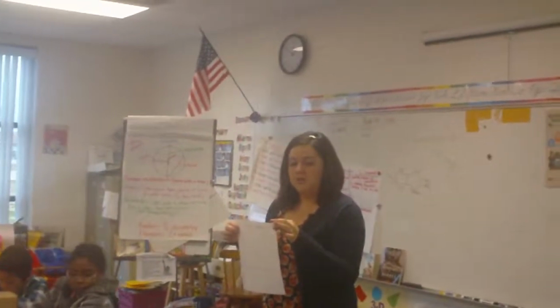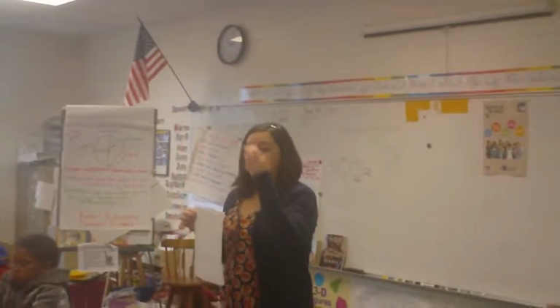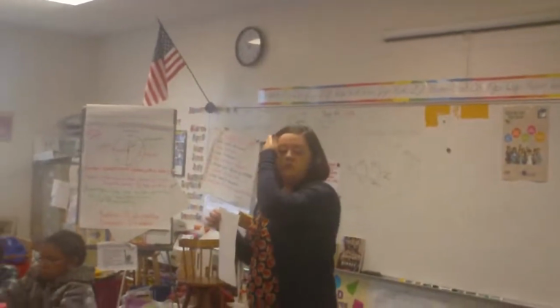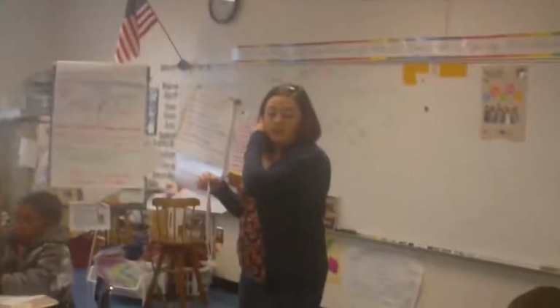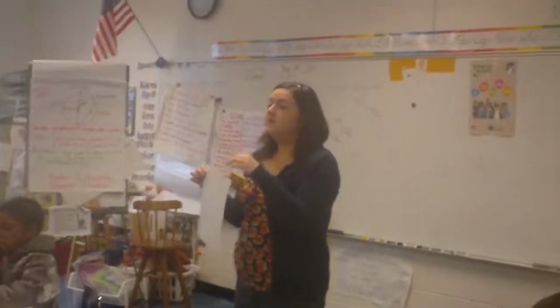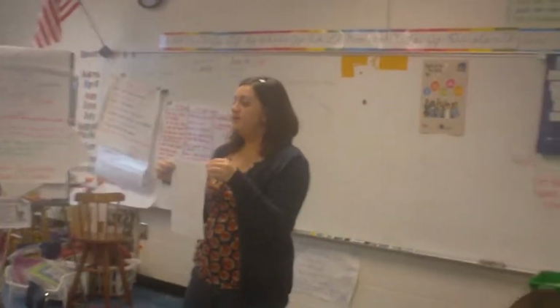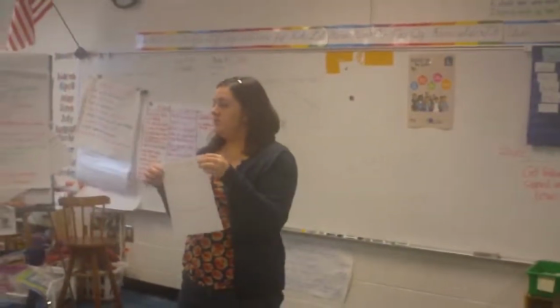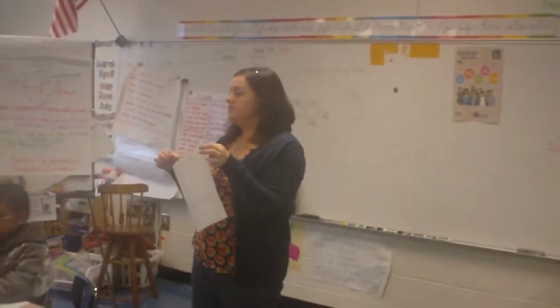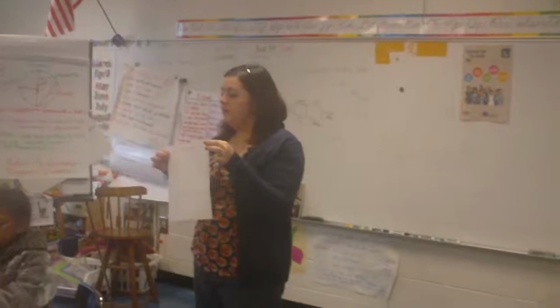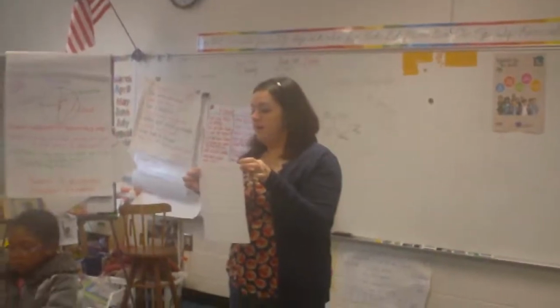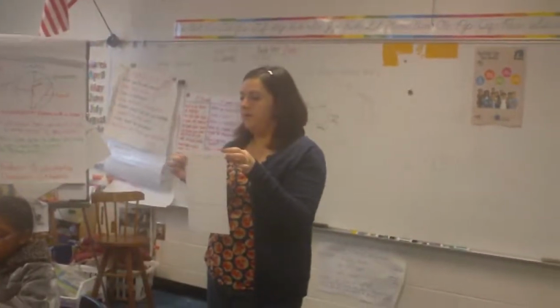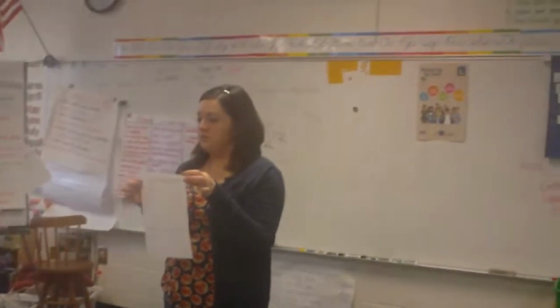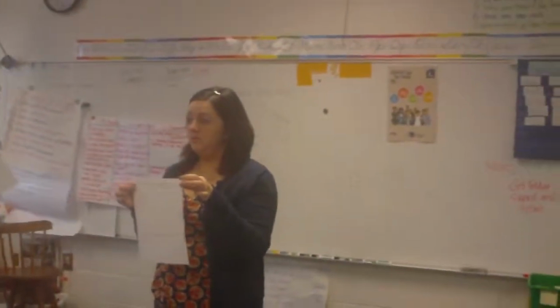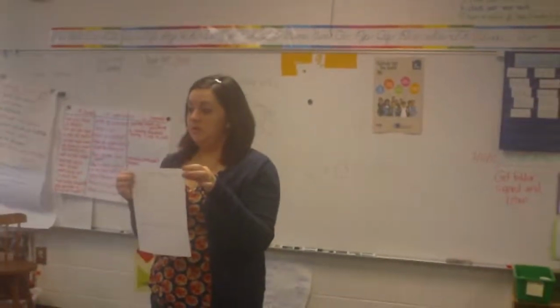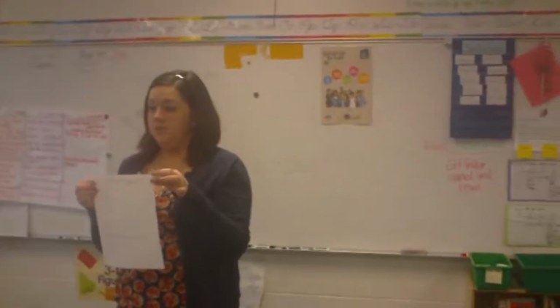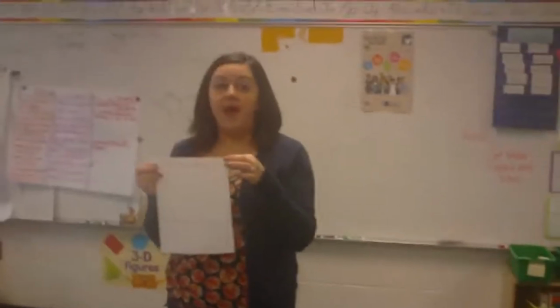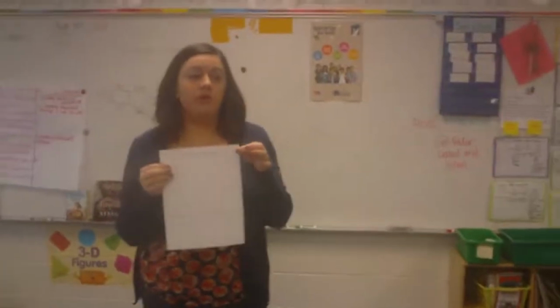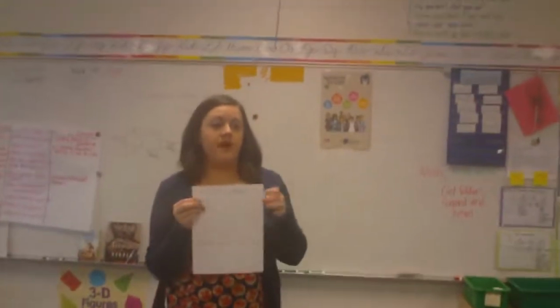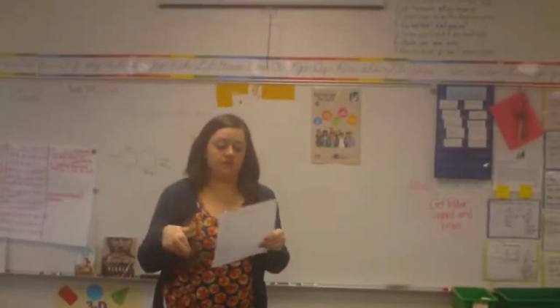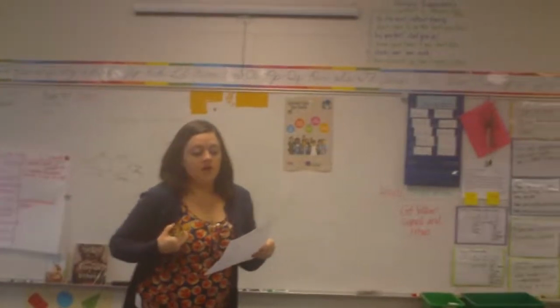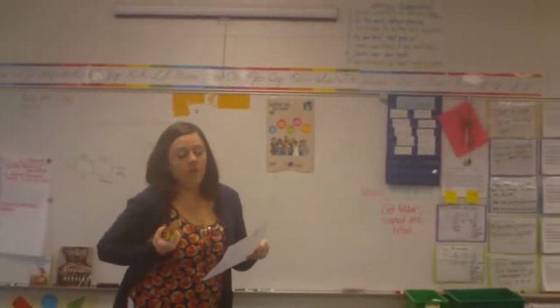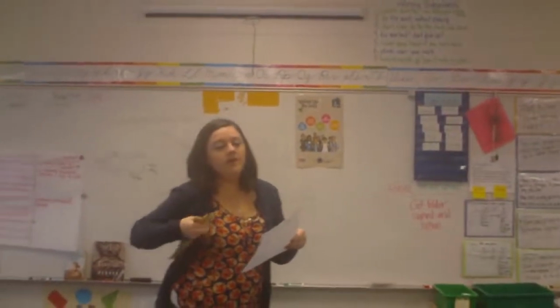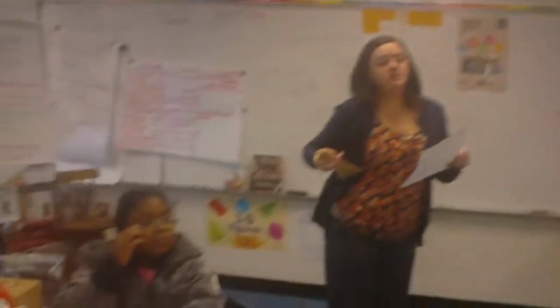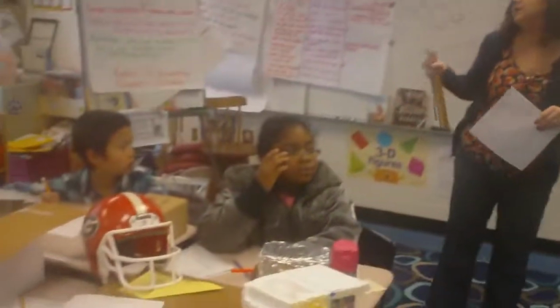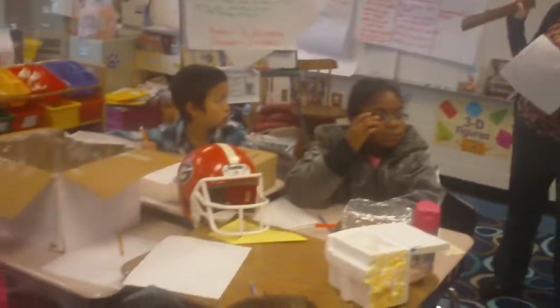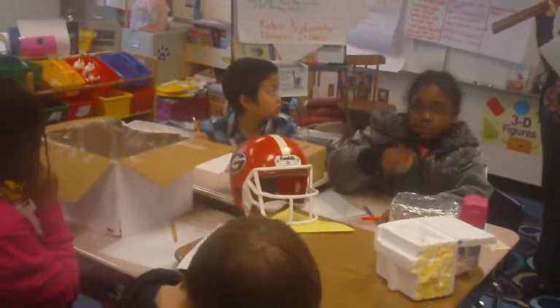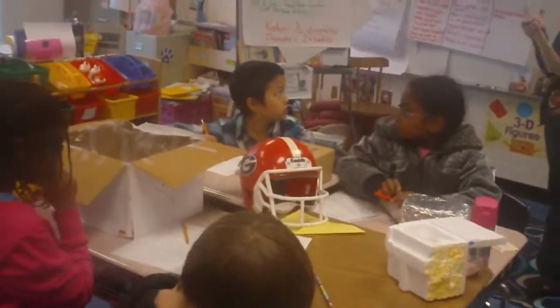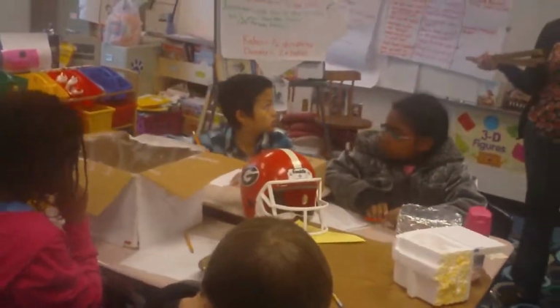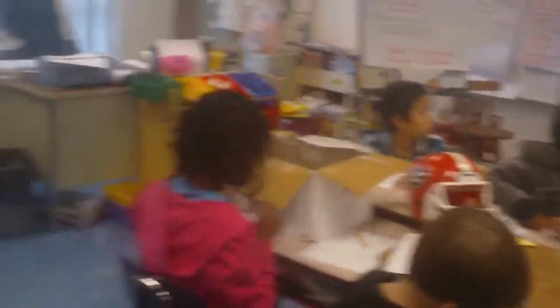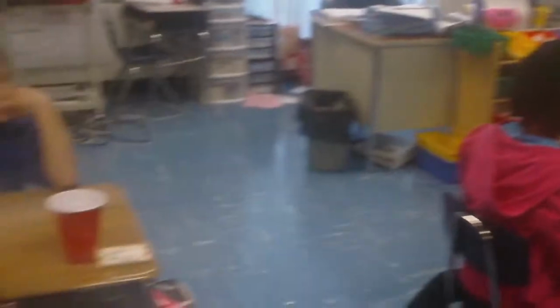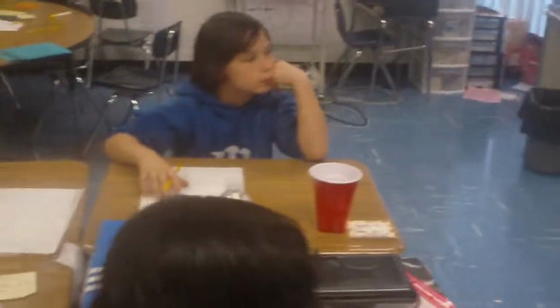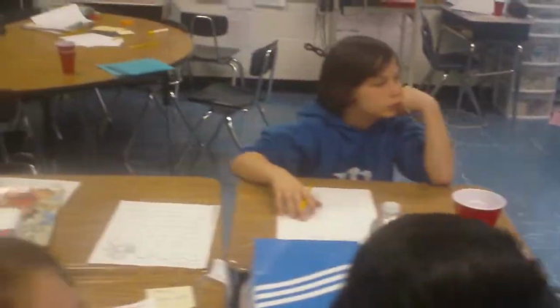Now, I told you that we are doing a science project, but what else were we using today to help us measure? Math. We're going to use our math skills. Last week we studied circles. How do we measure circles? Diameter.